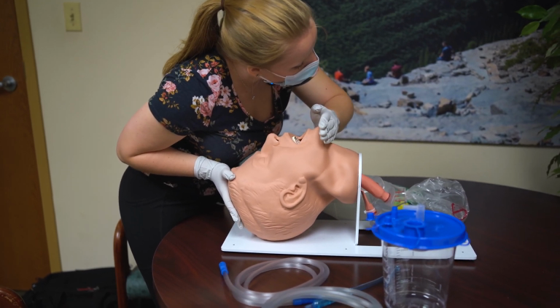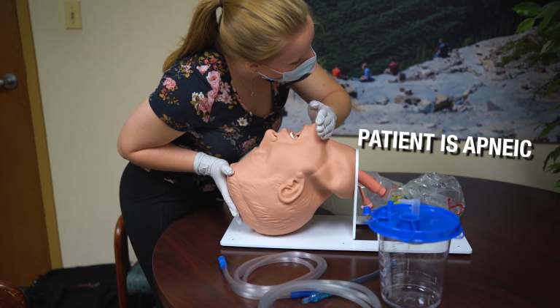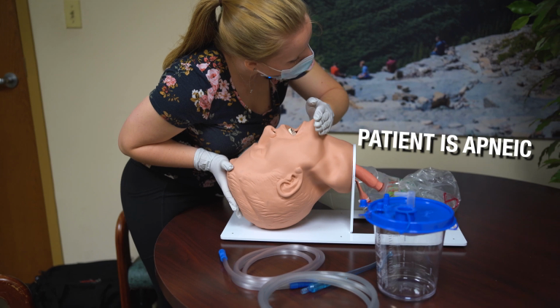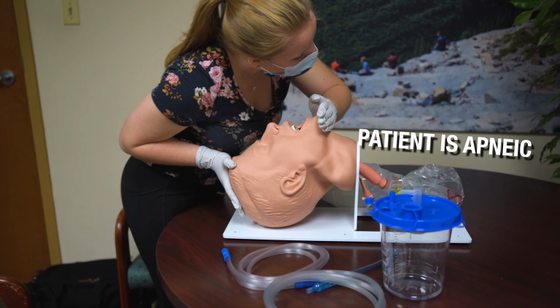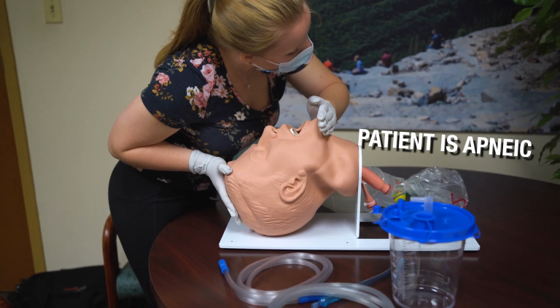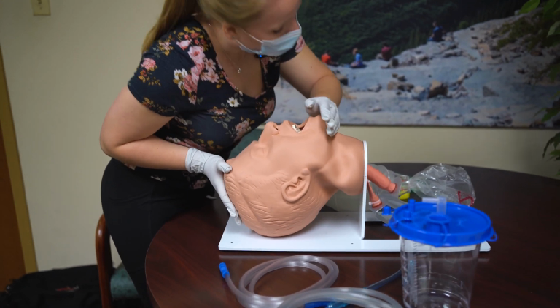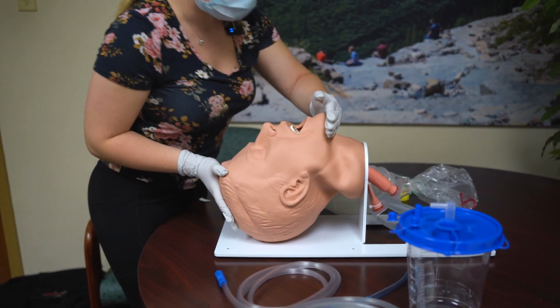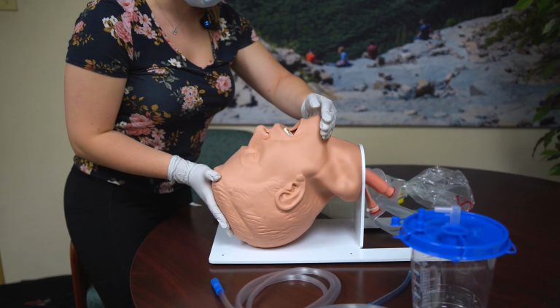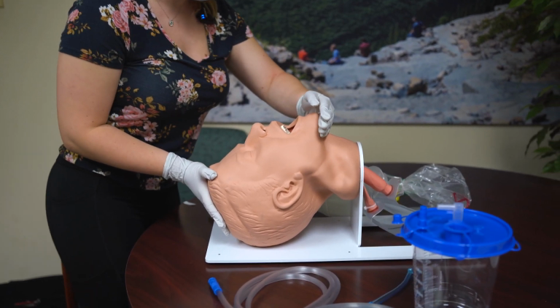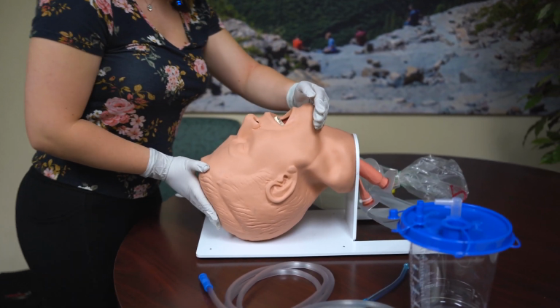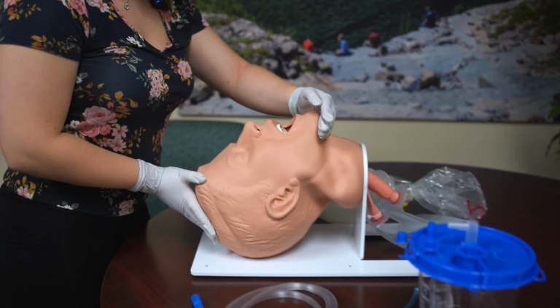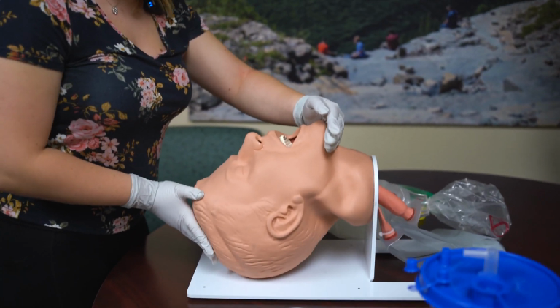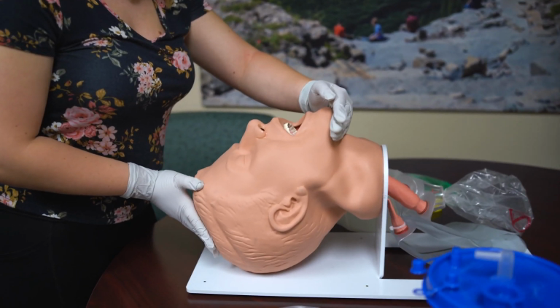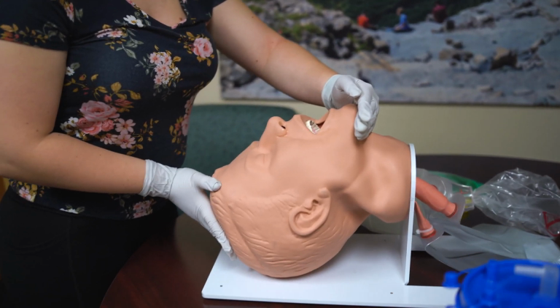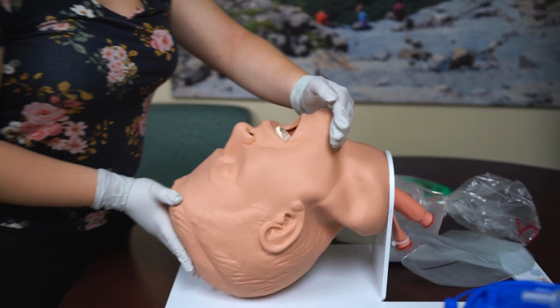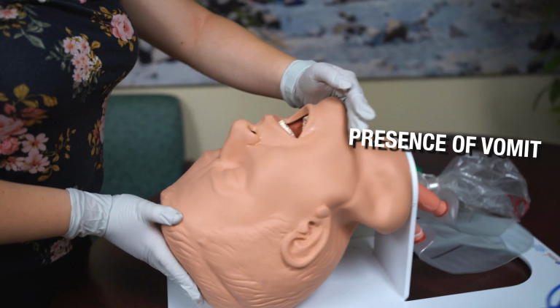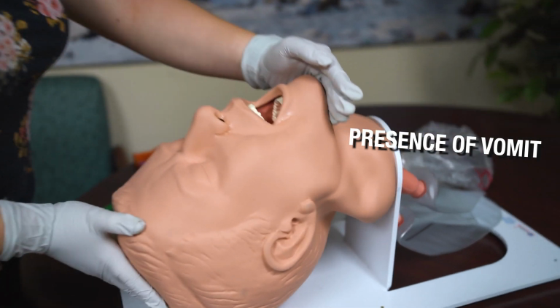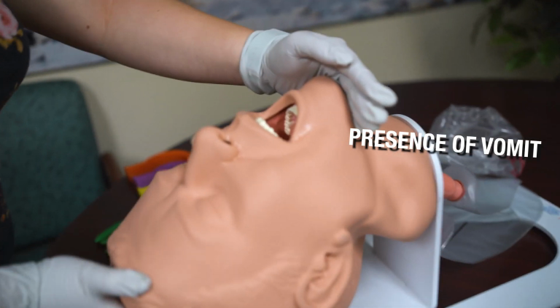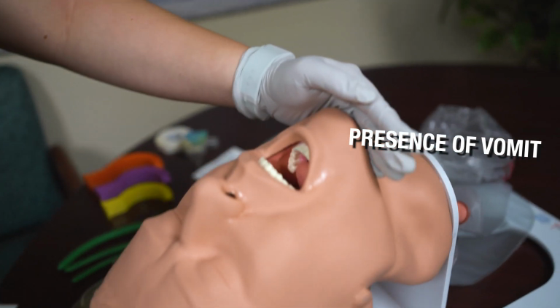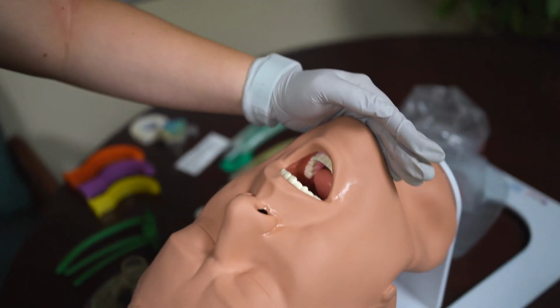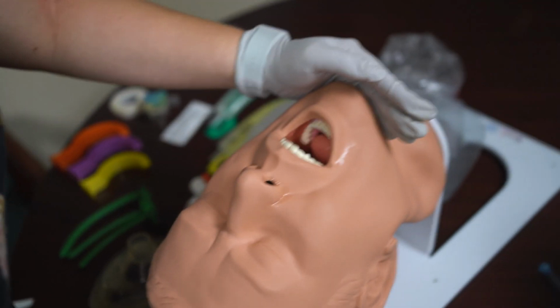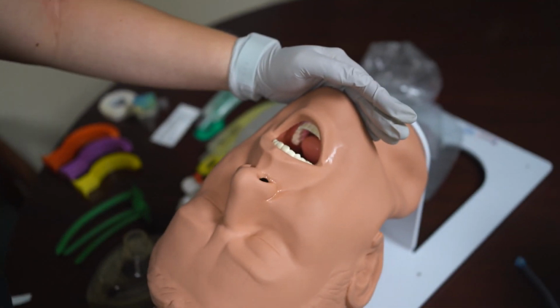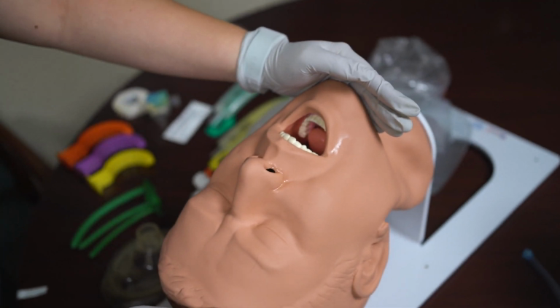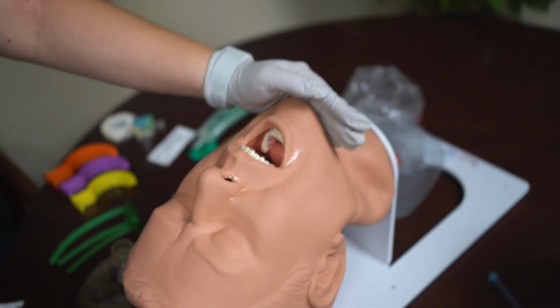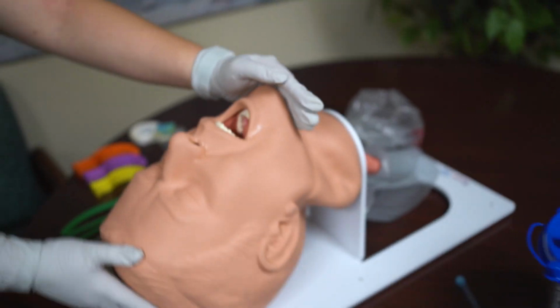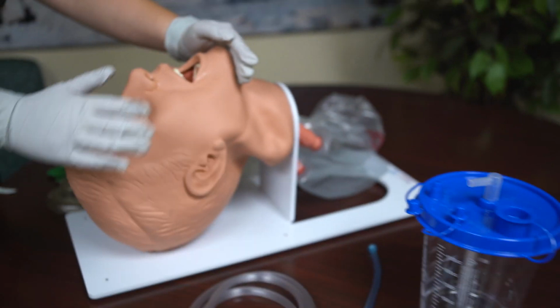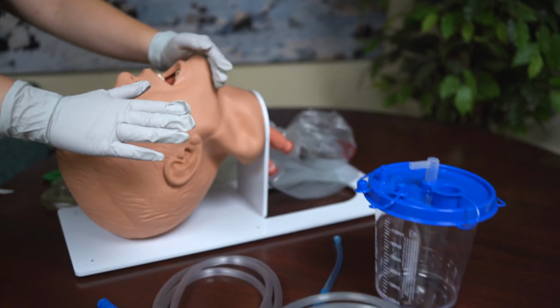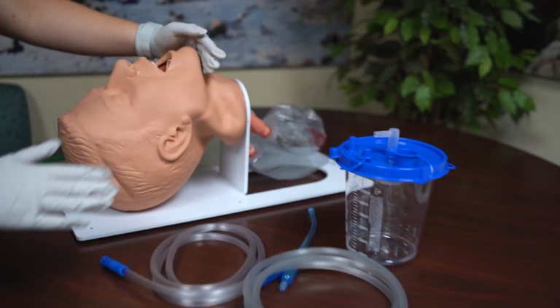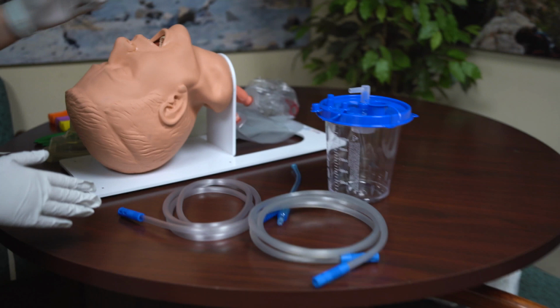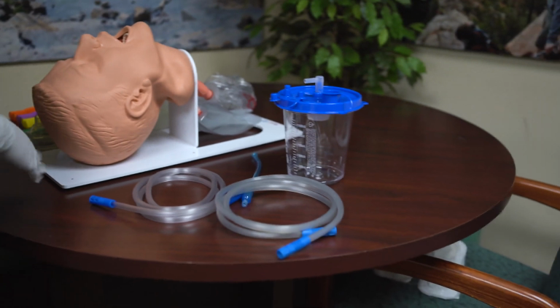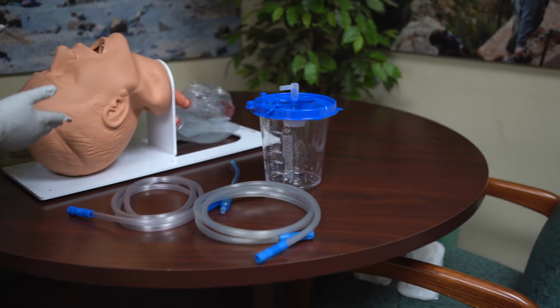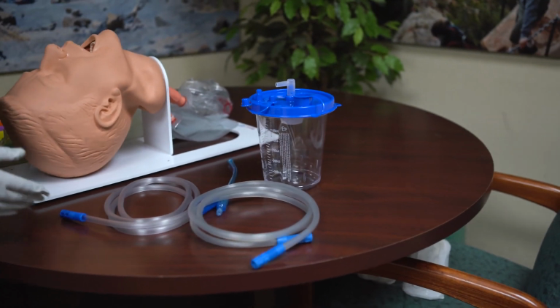I do not feel or see any breathing. So I'm going to look in the patient's airway to see if it's clear. I see vomit in the mouth, so I'm going to set up my suction device to clear the airway.